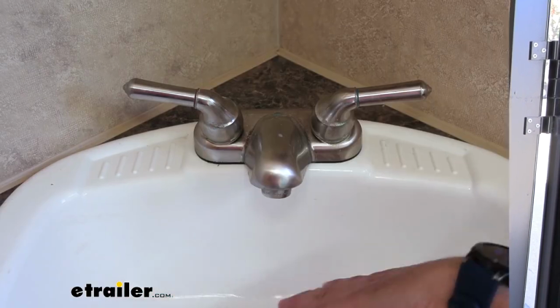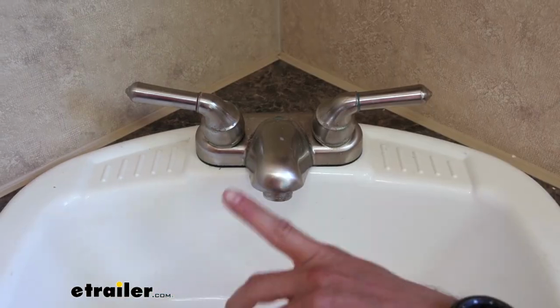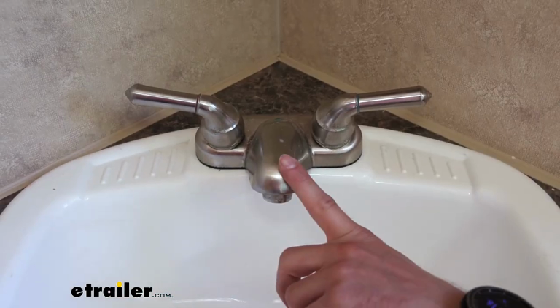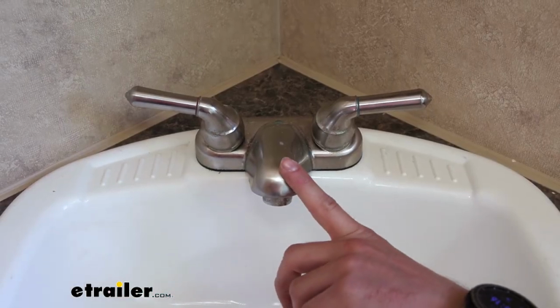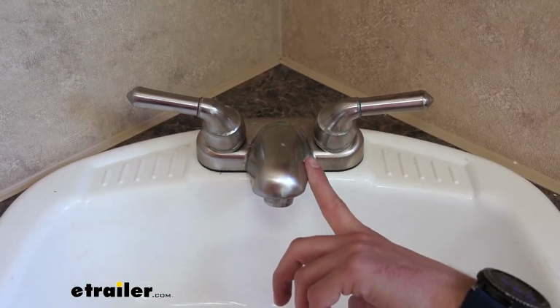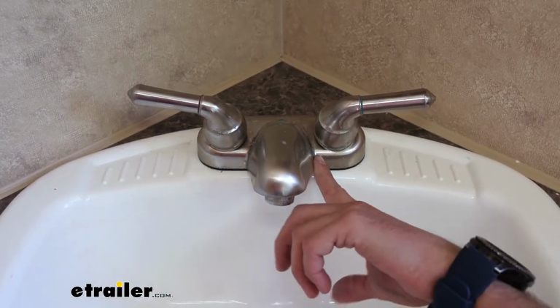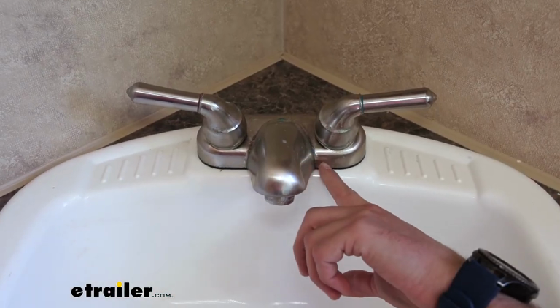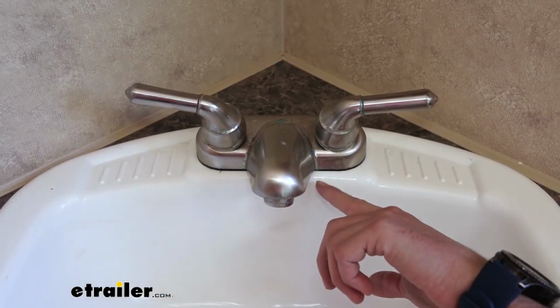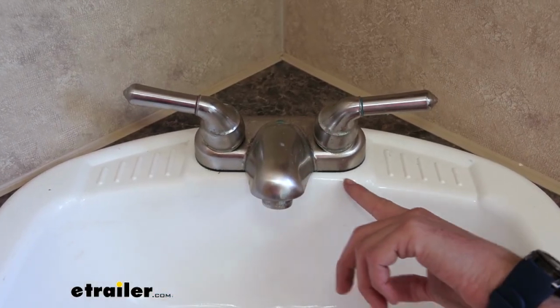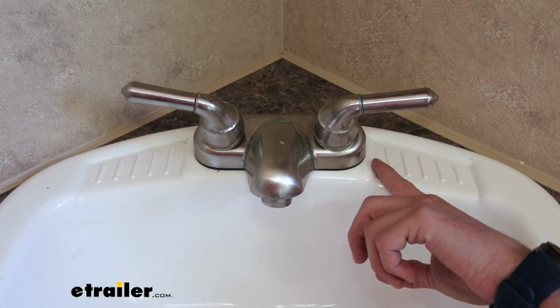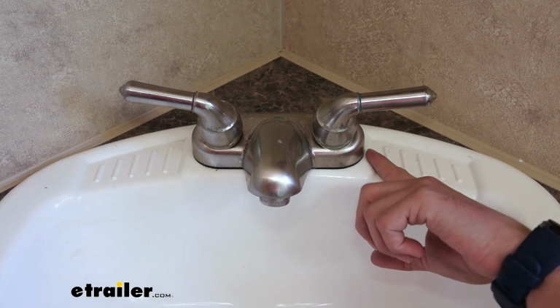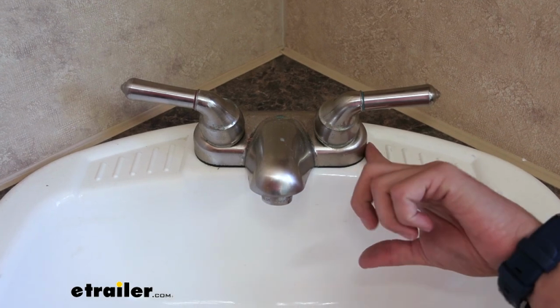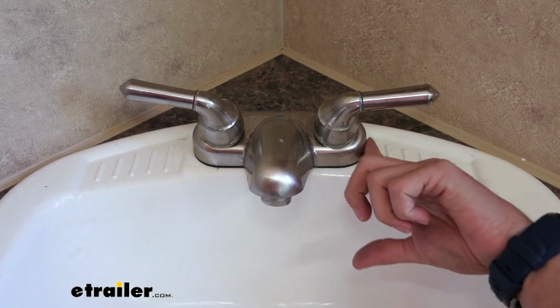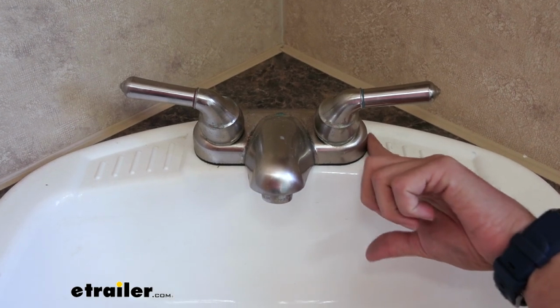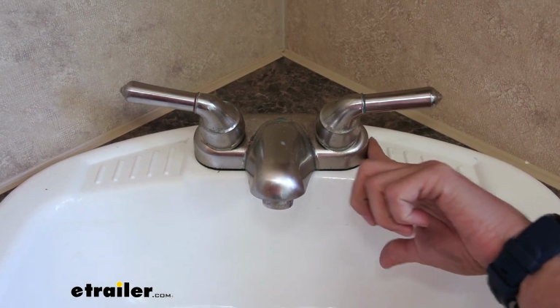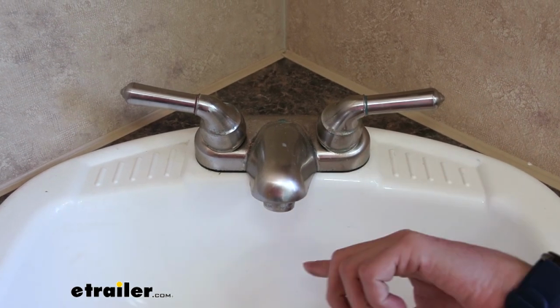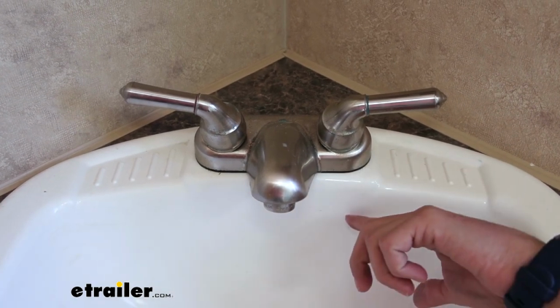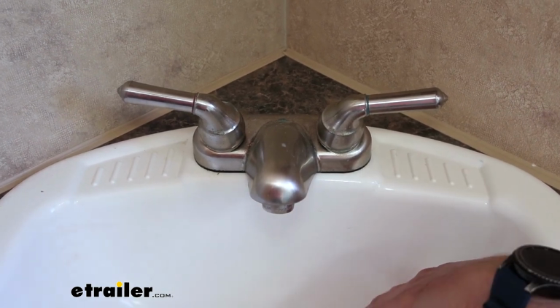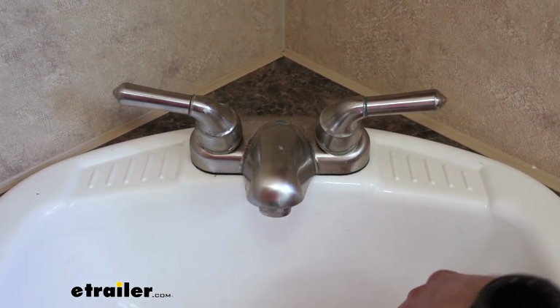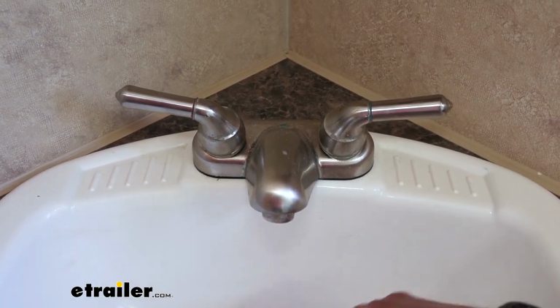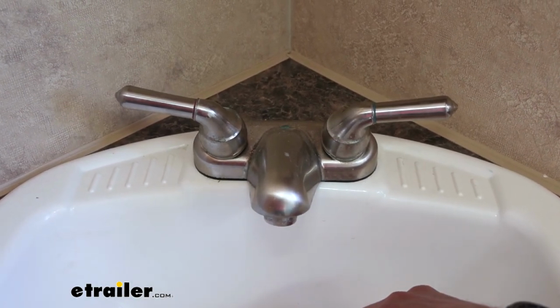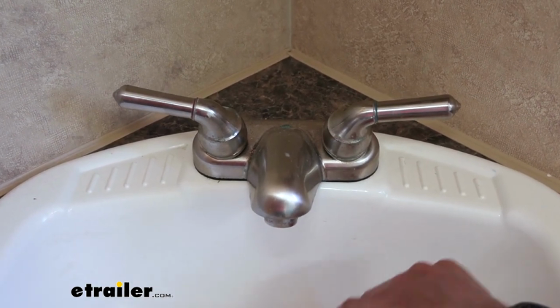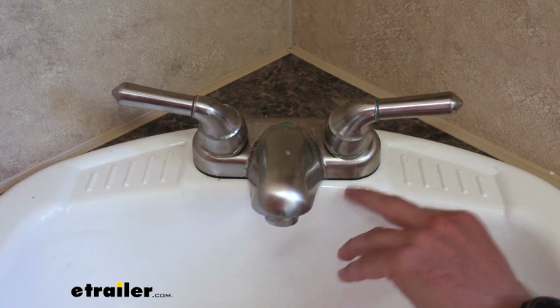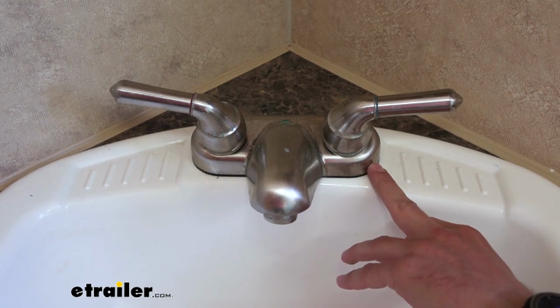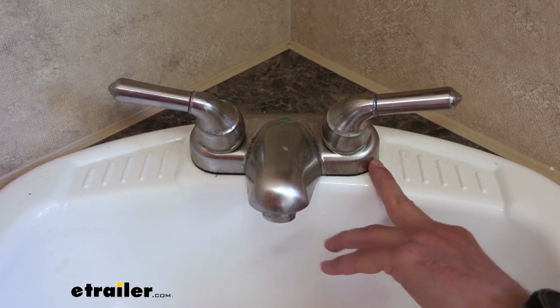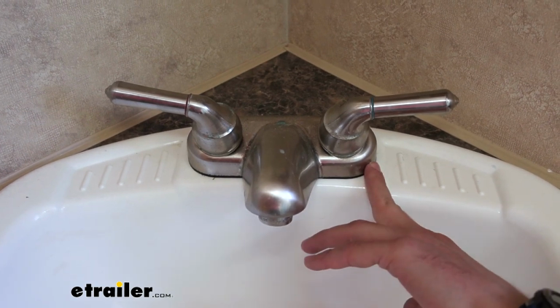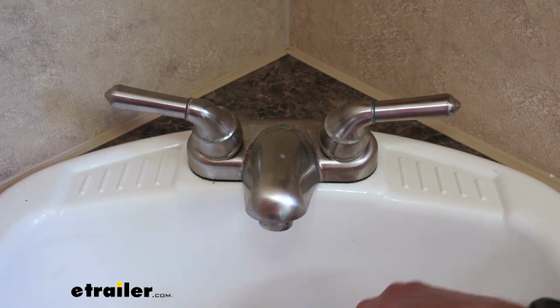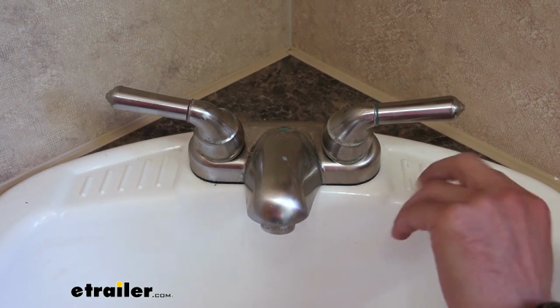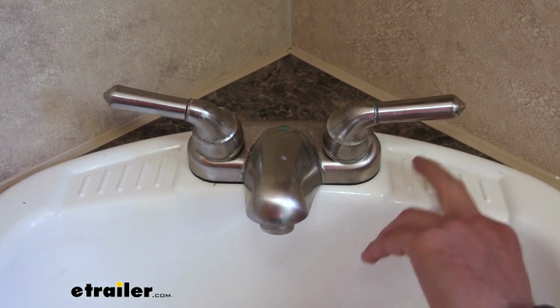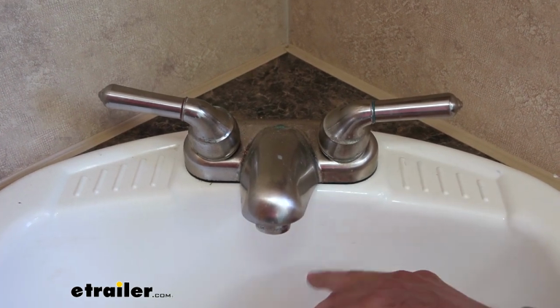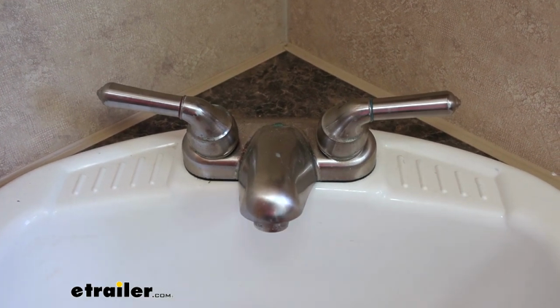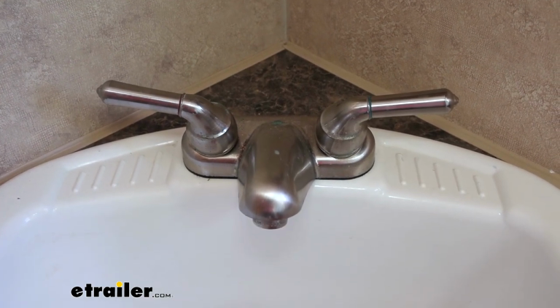Here's our neighbor's current faucet. As you can see, it's kind of getting worn out. The finish on it is getting ruined, and it's just nothing that you can really clean off — it just kind of happens over time. Build-up gets on there and eats through it, so we're going to go ahead and replace it.